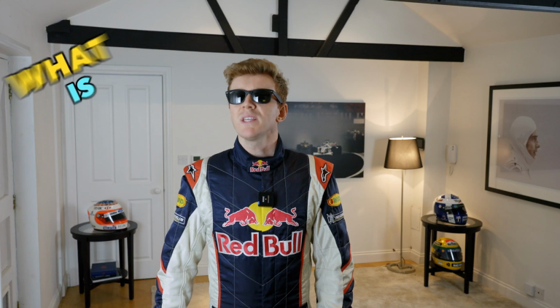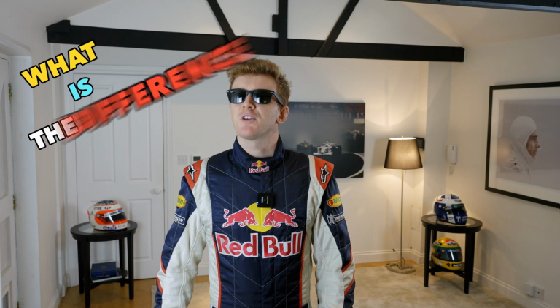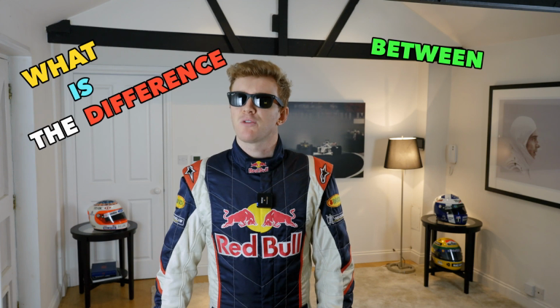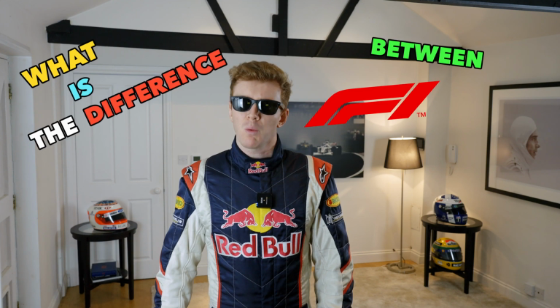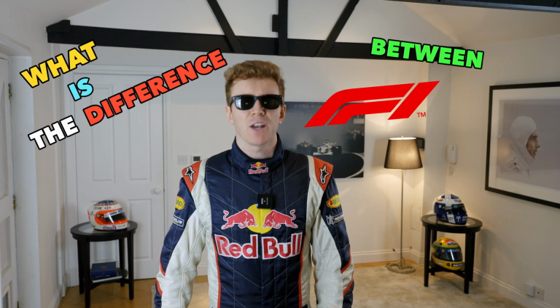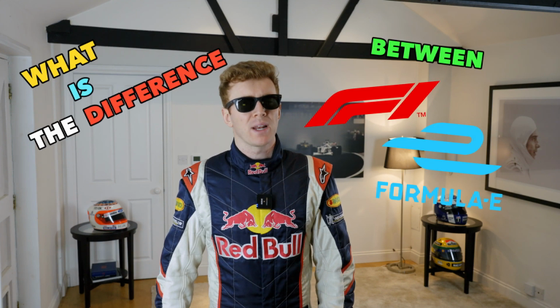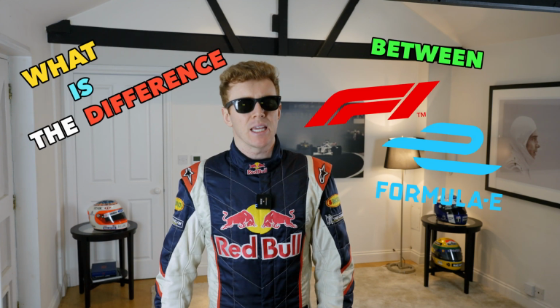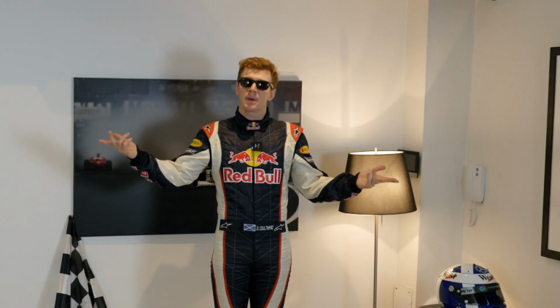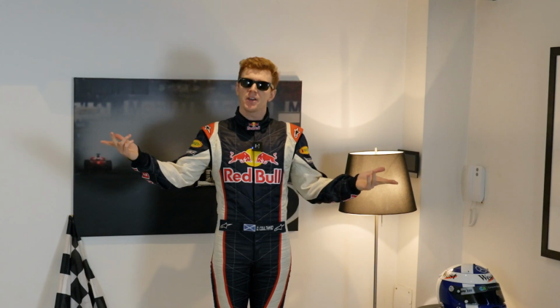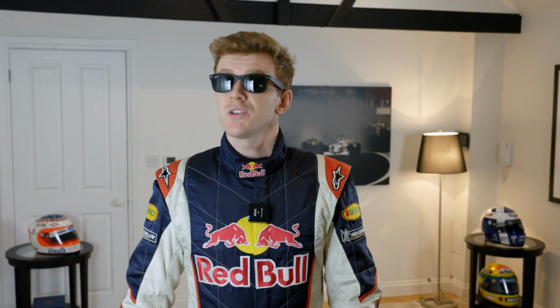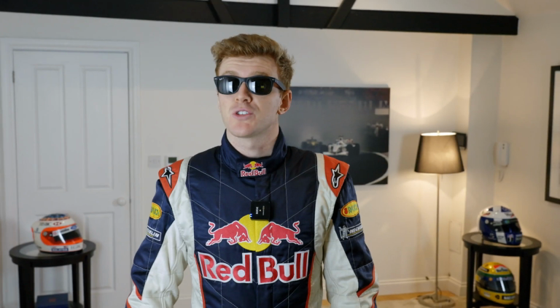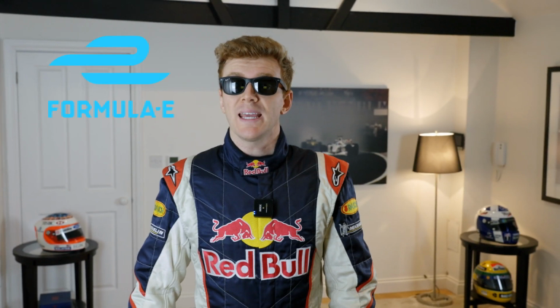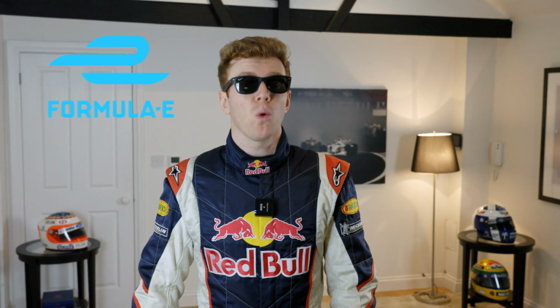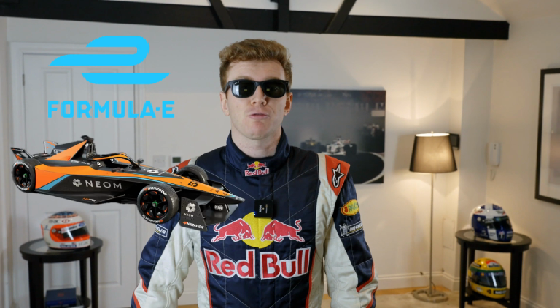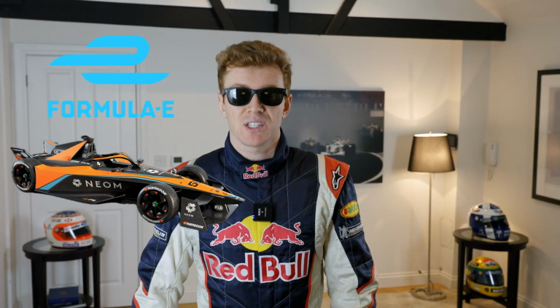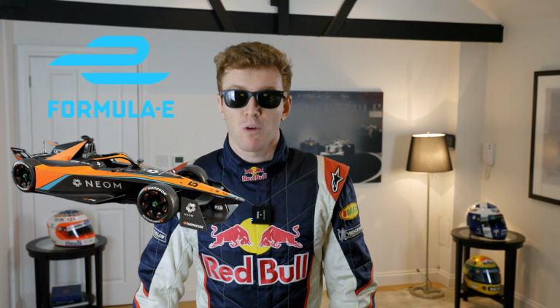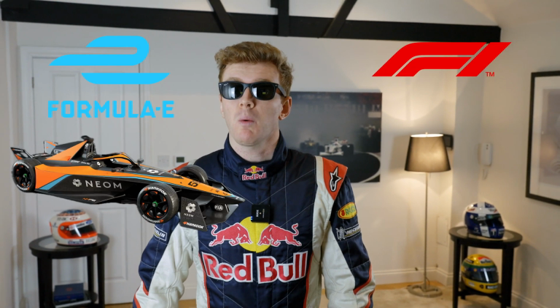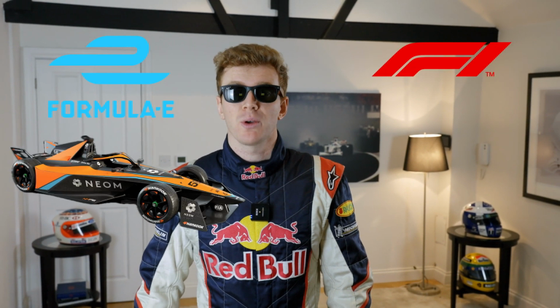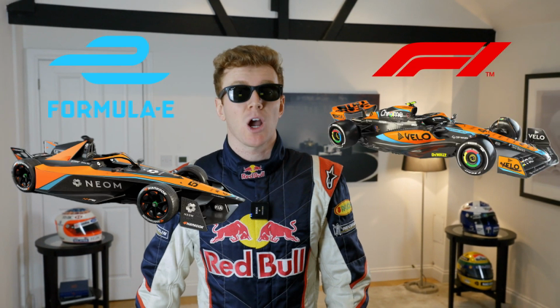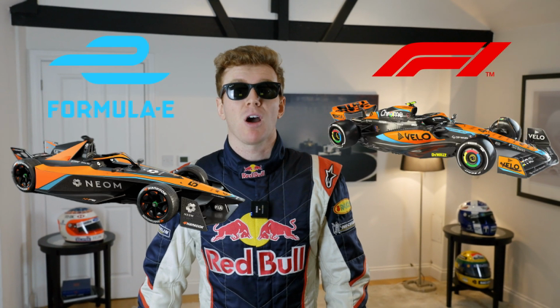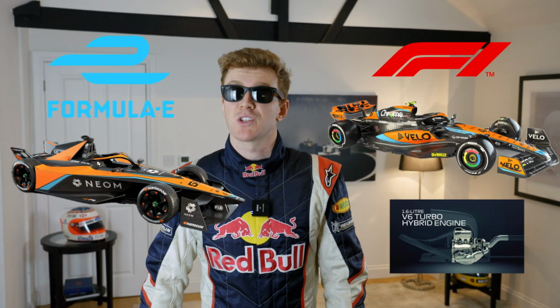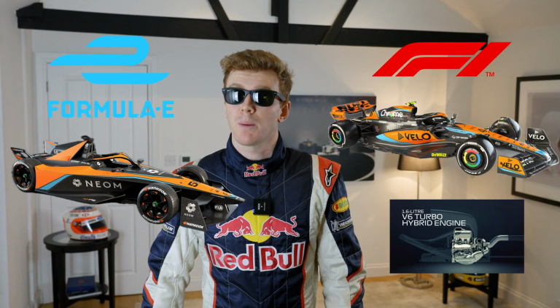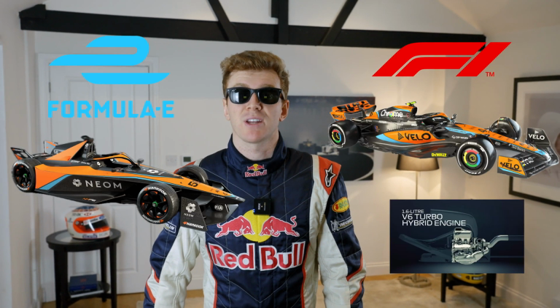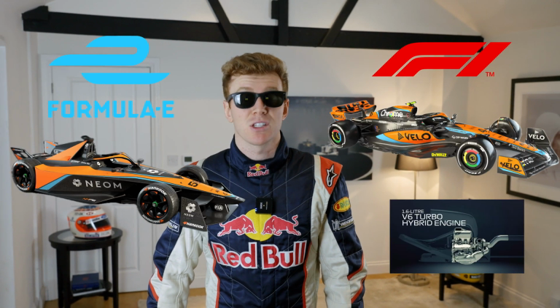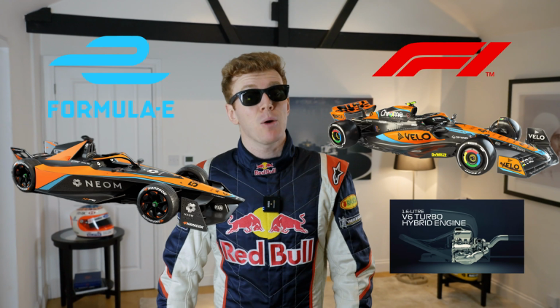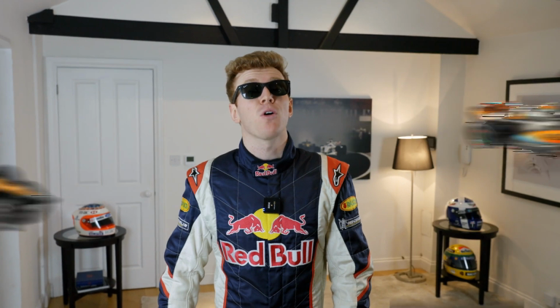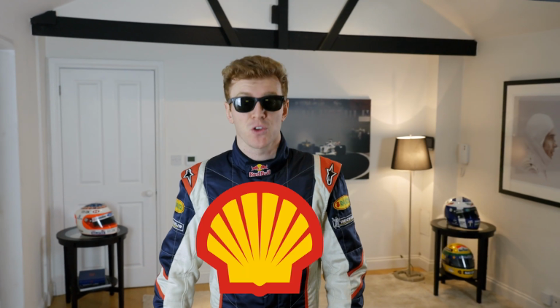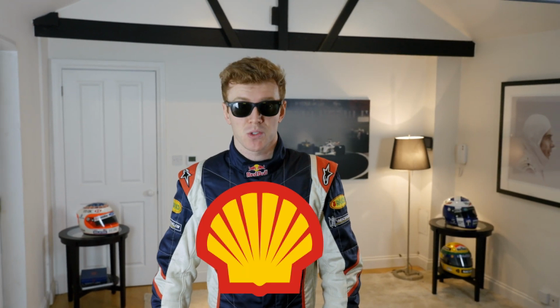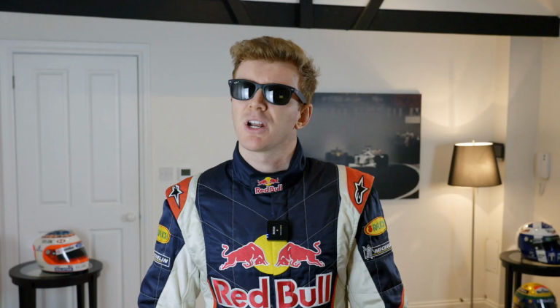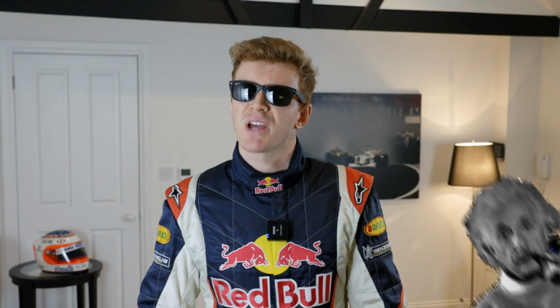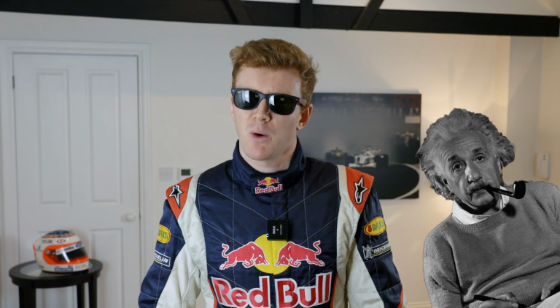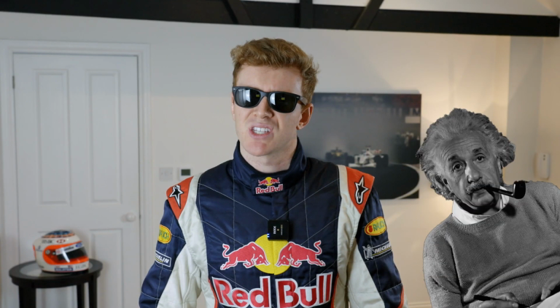What is the difference between Formula One and Formula E? Formula E is an all-electric racing series, whereas Formula One showcases hybrid cars with internal combustion engines powered by fossil fuels. I'm going to try and pretend like I know what I just said.